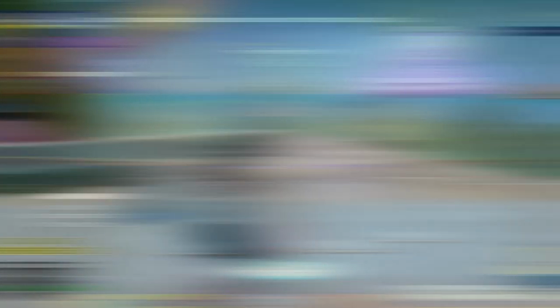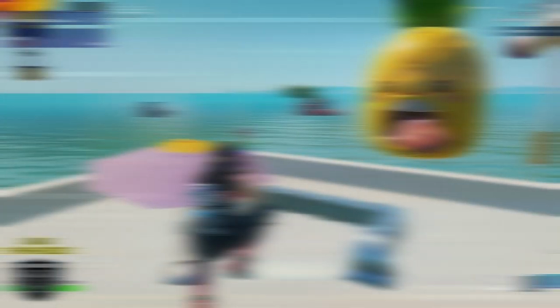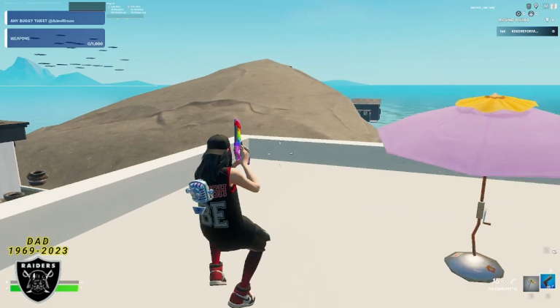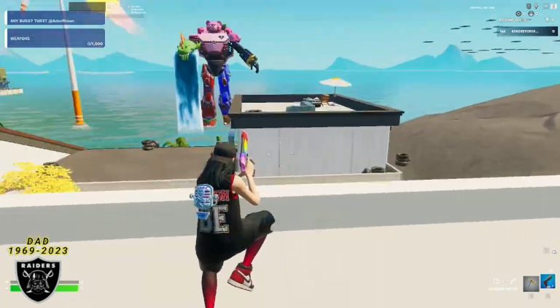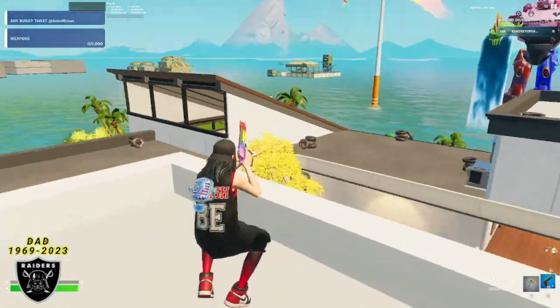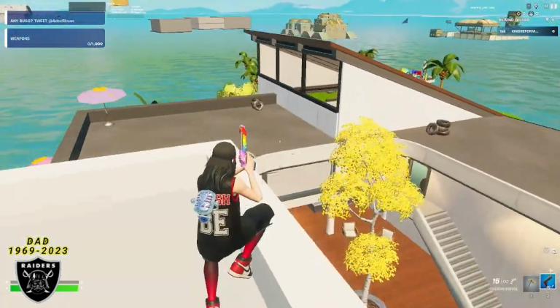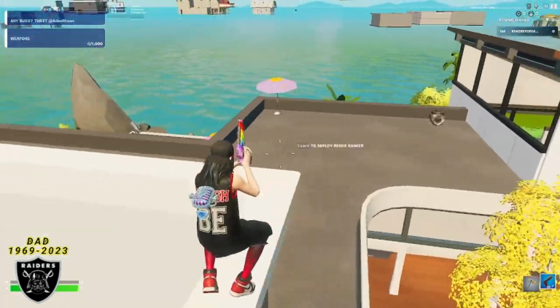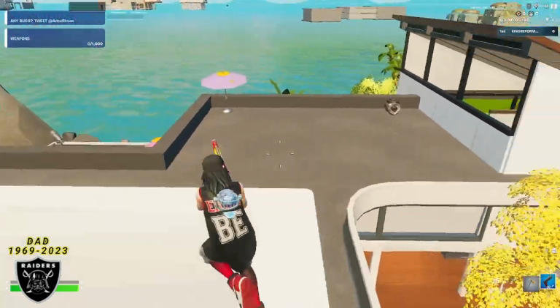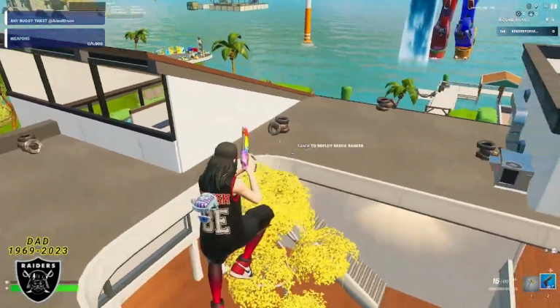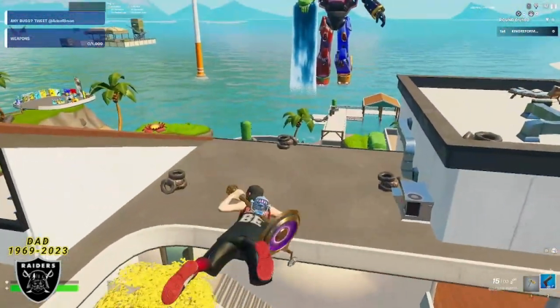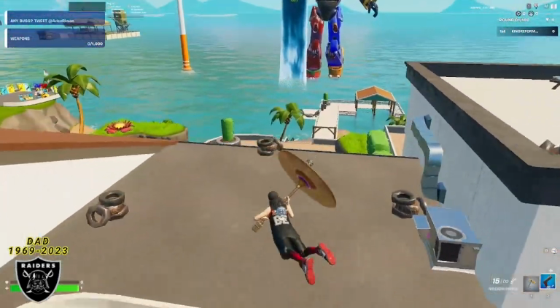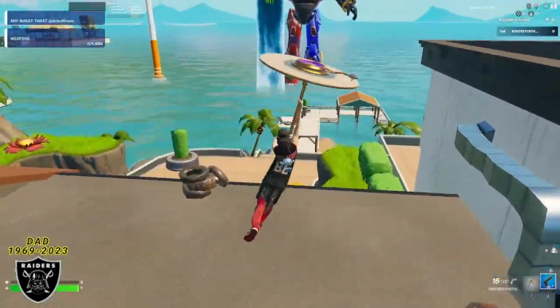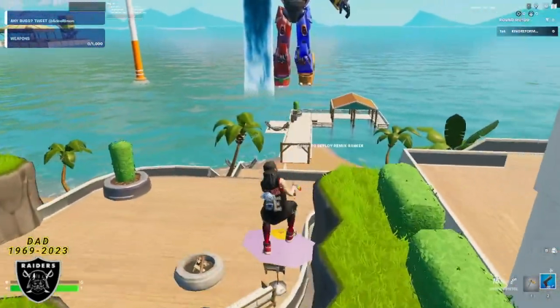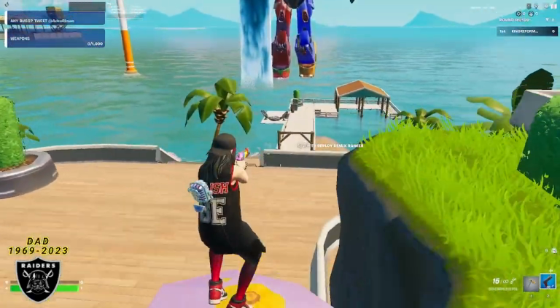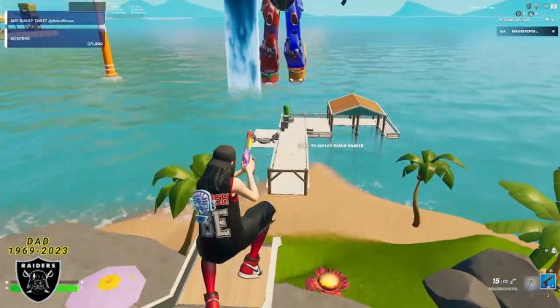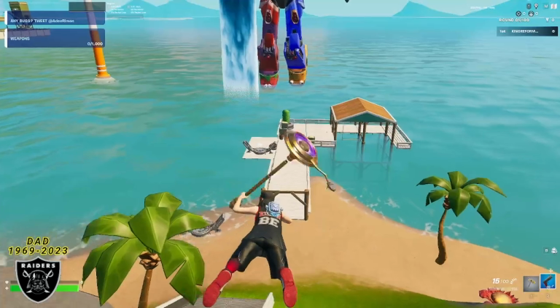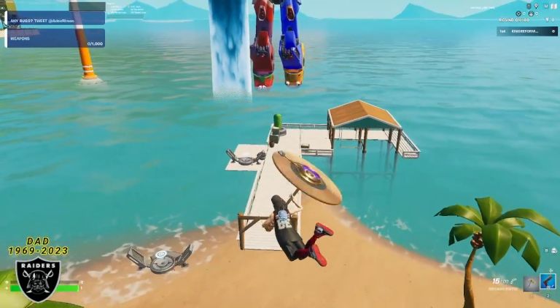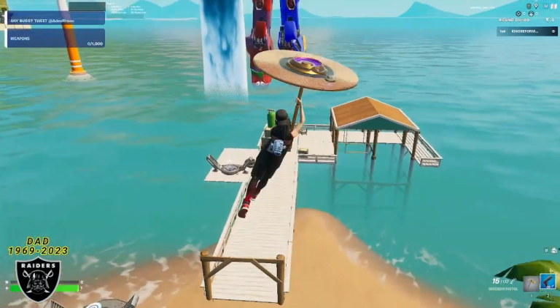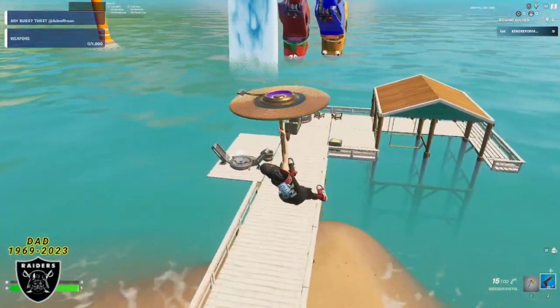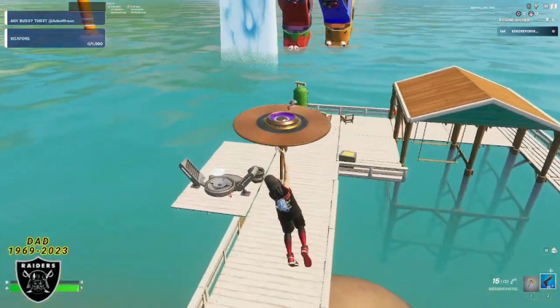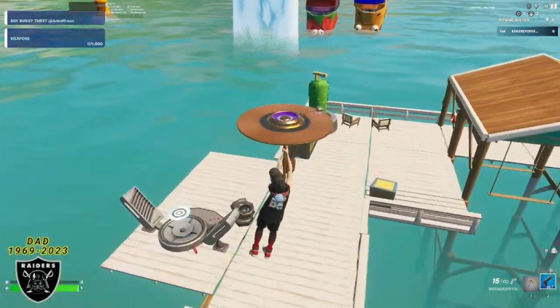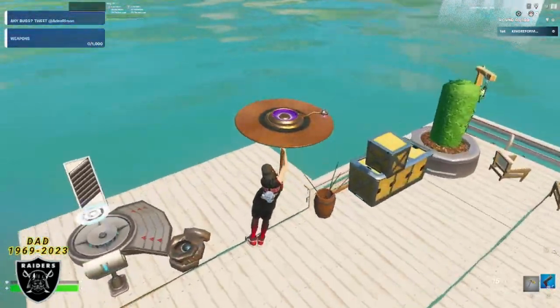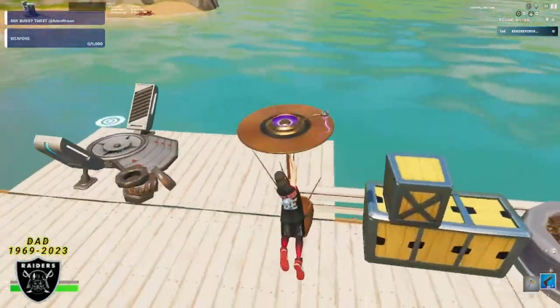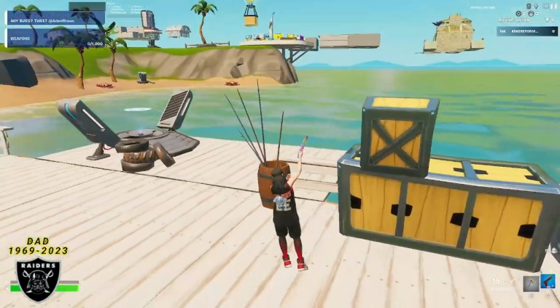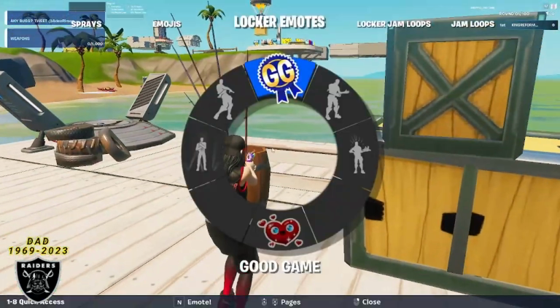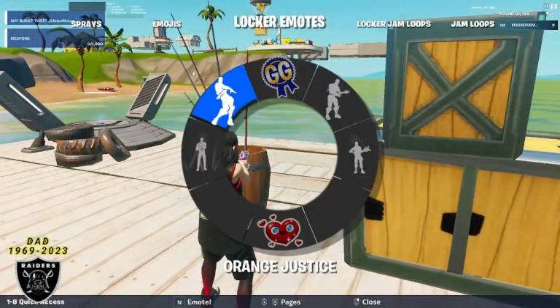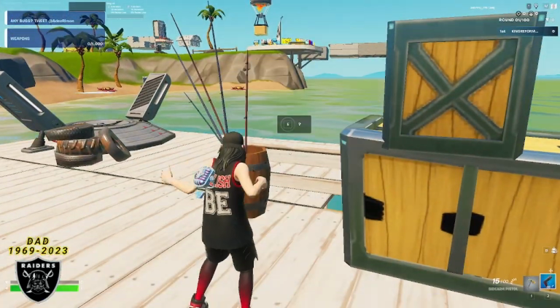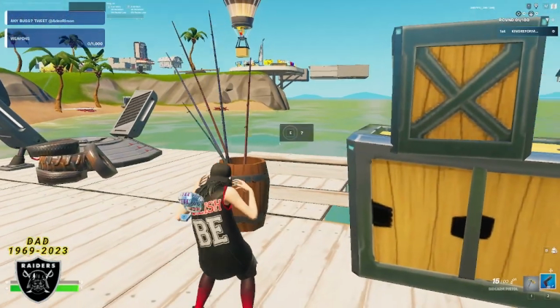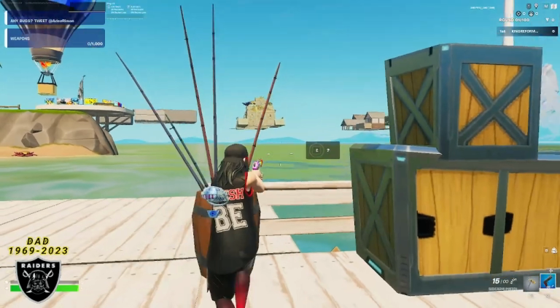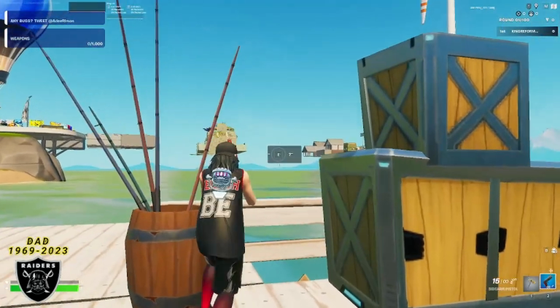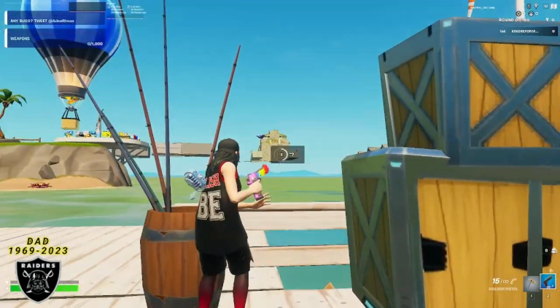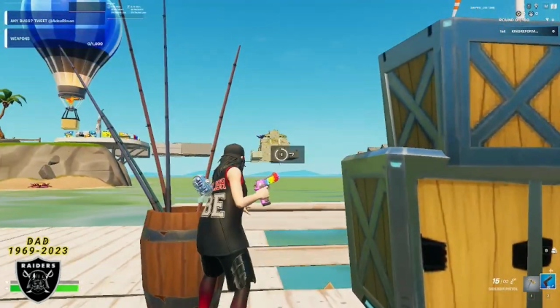Once you're in the map, you're going to get put in a random spot, but what you want to do is simply jump up or fly over to the fishing dock. Once you make your way over to the fishing dock, you're going to stand next to this wooden barrel full of fishing poles and do any emote of your choice. Once you do that emote, you're going to see the secret button appear.